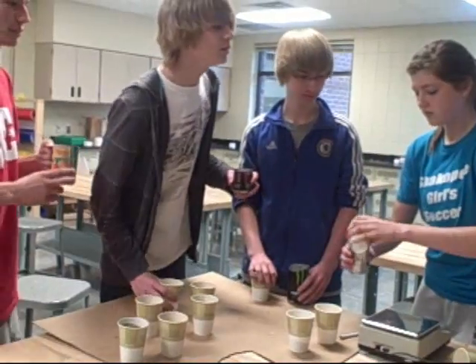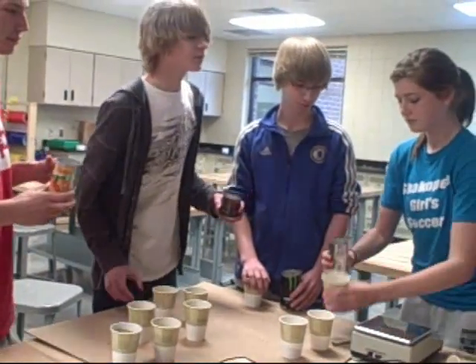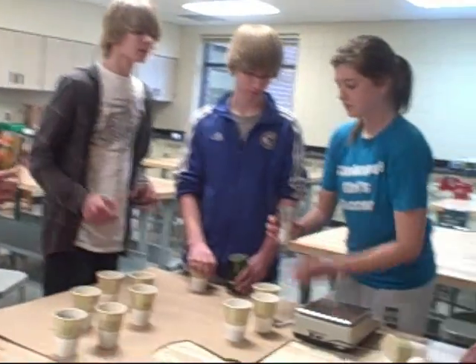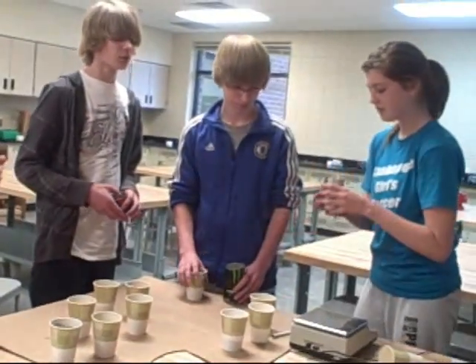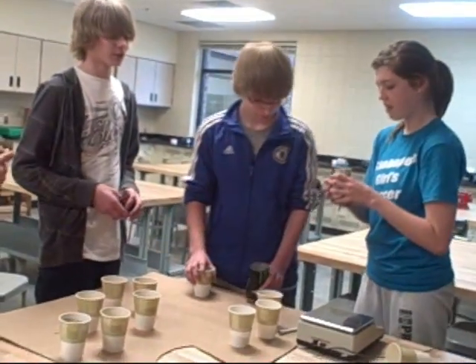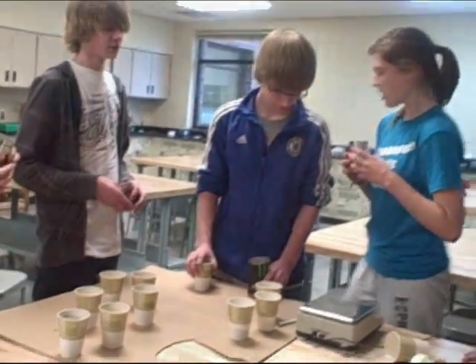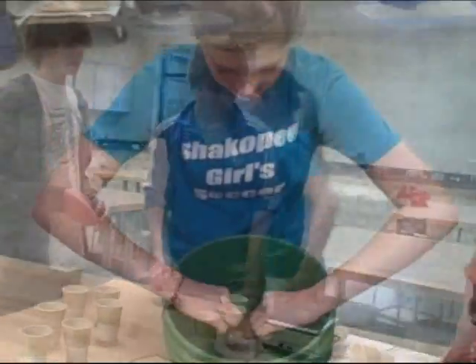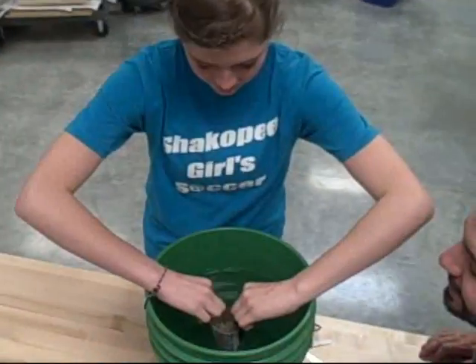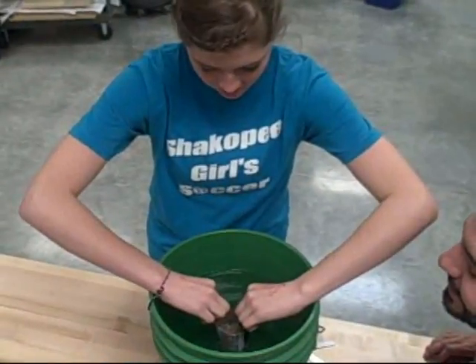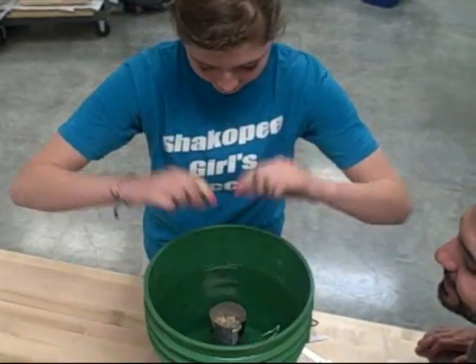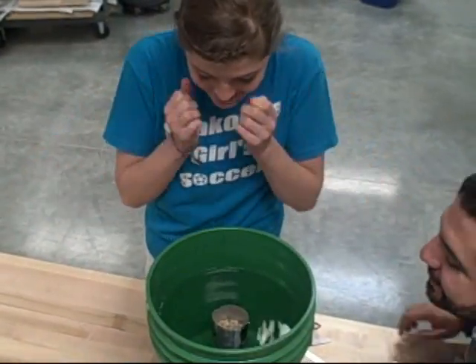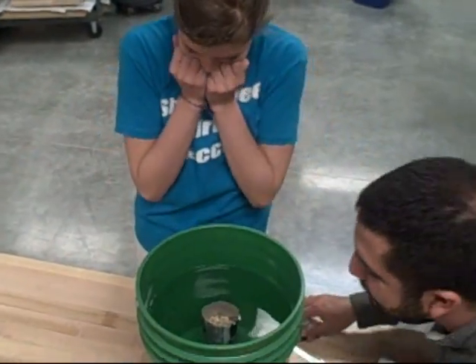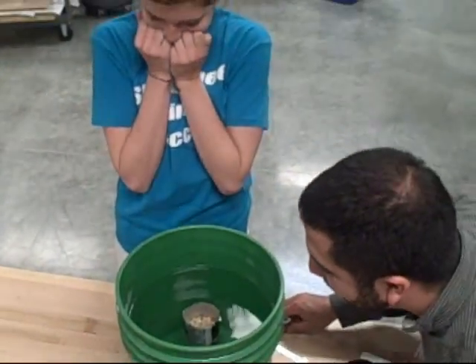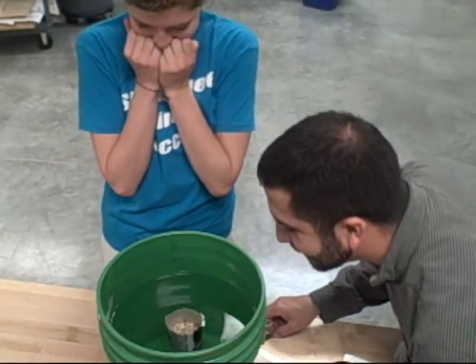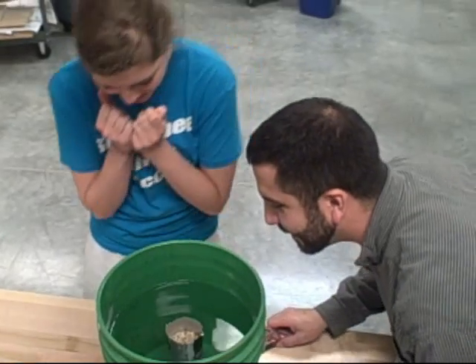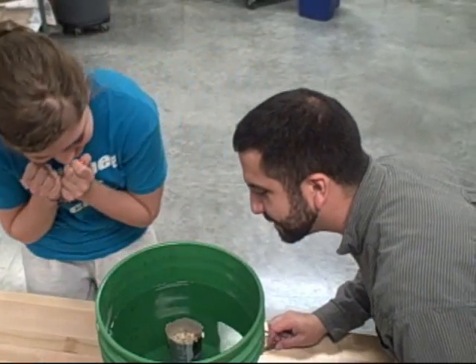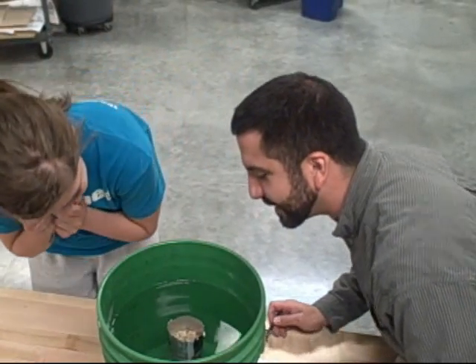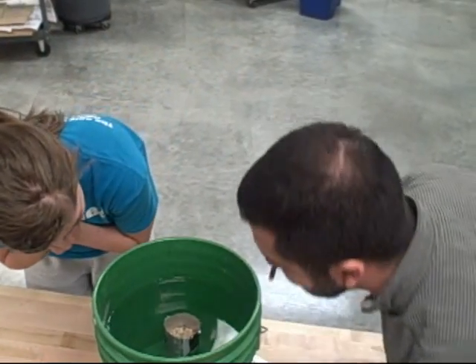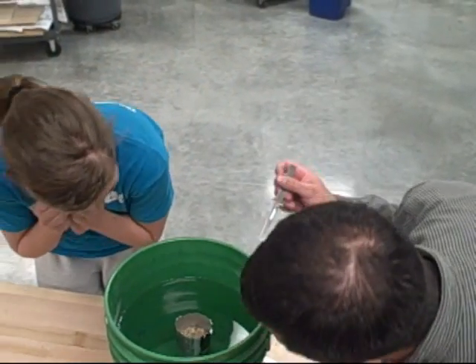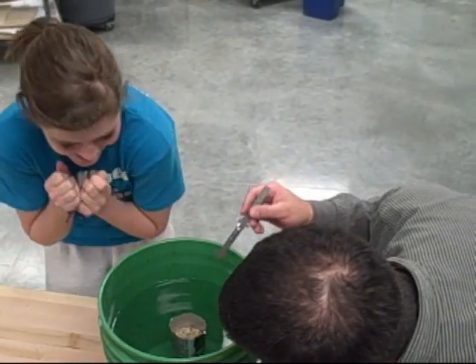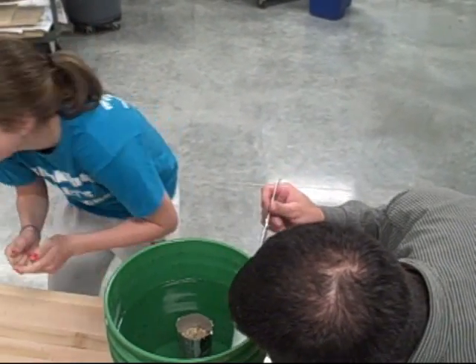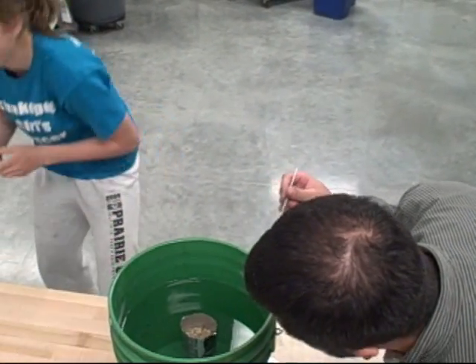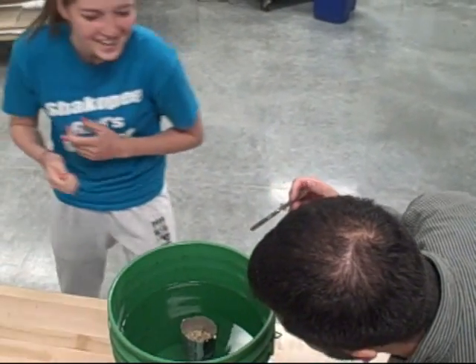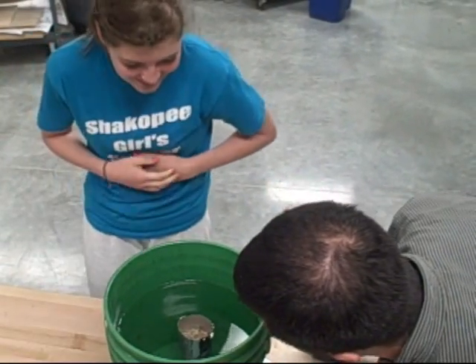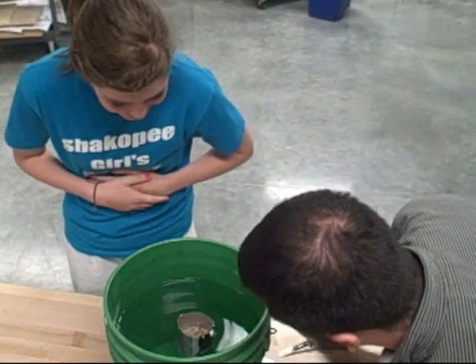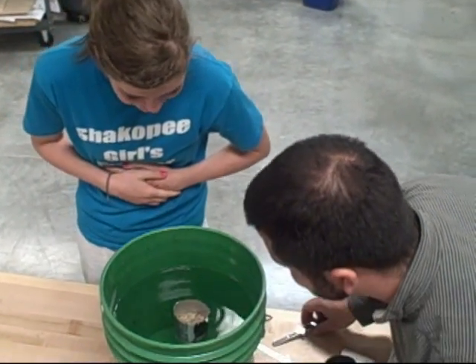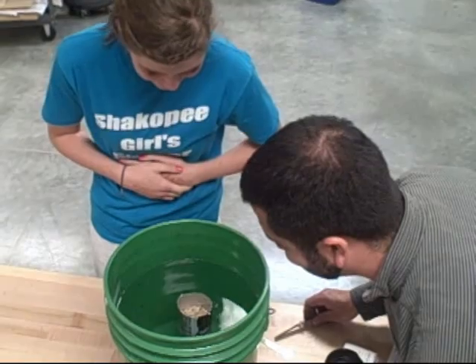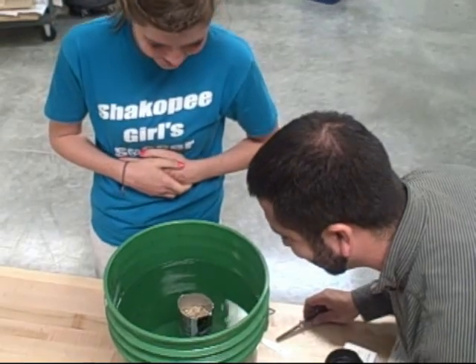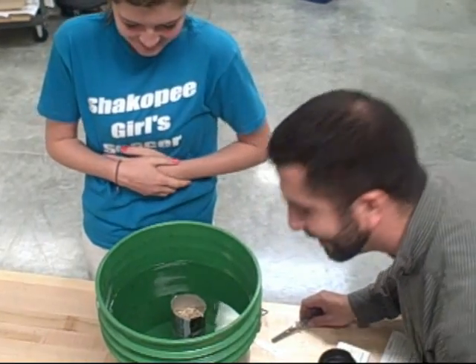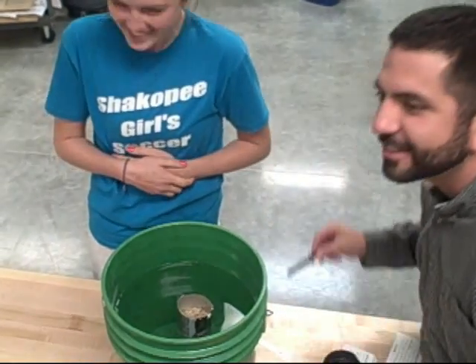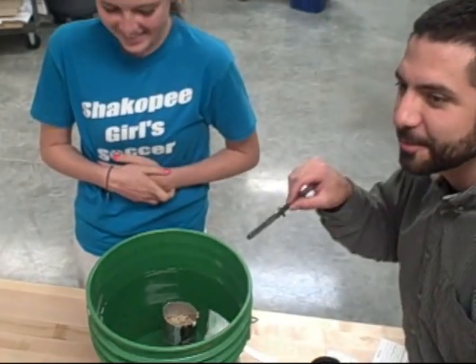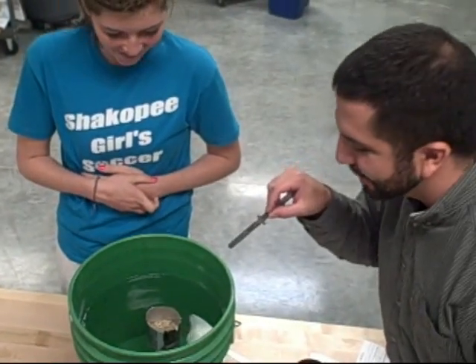I would say zero. I would say you're at zero. This is really impressive.